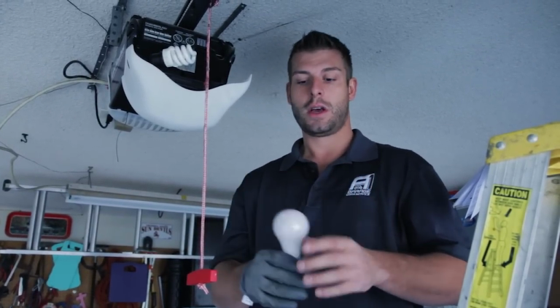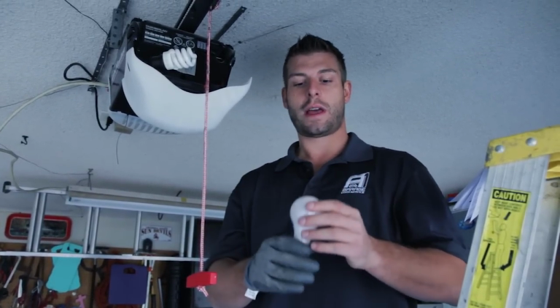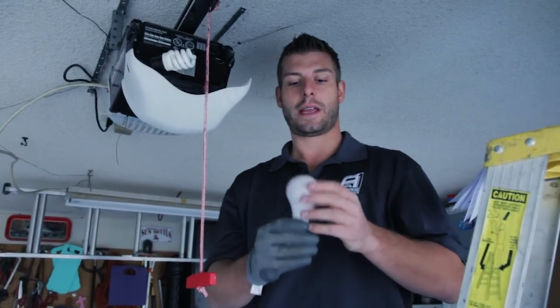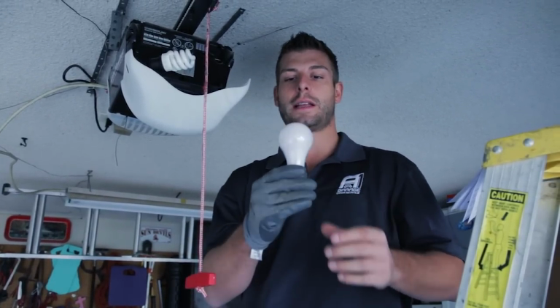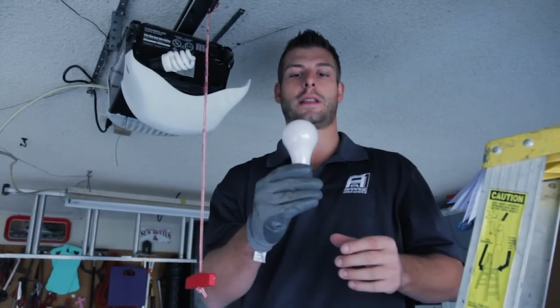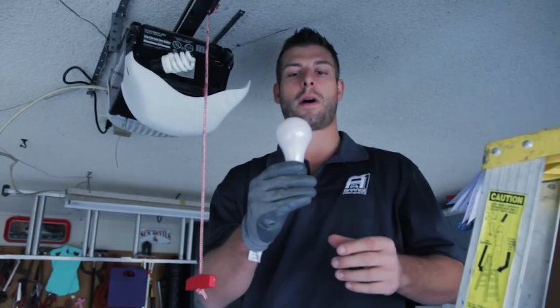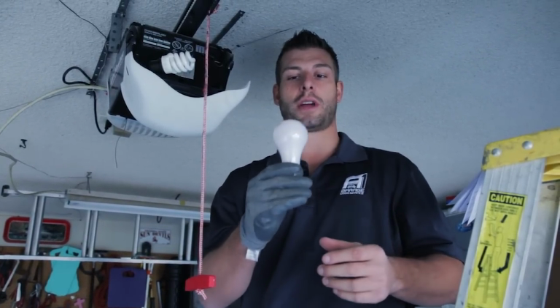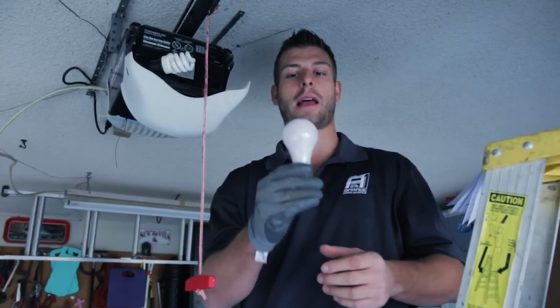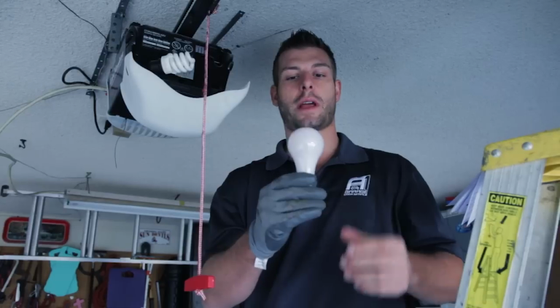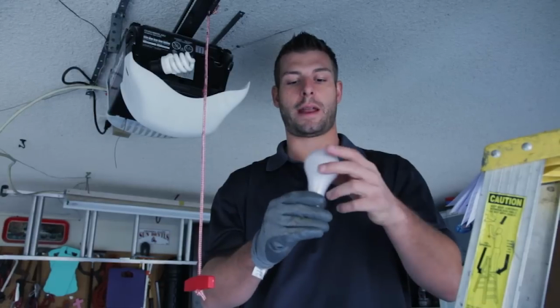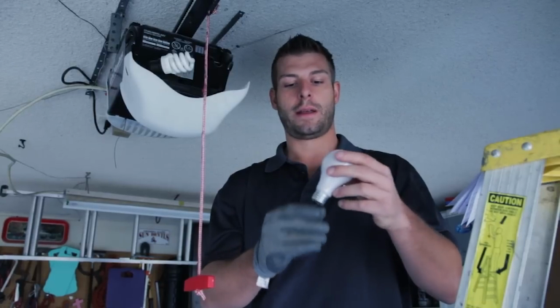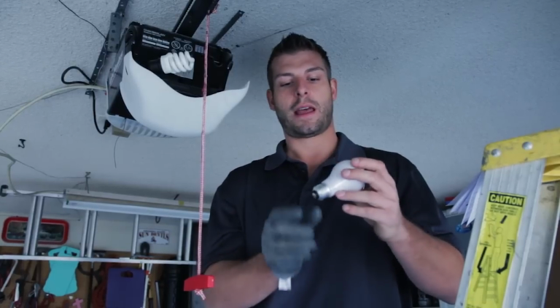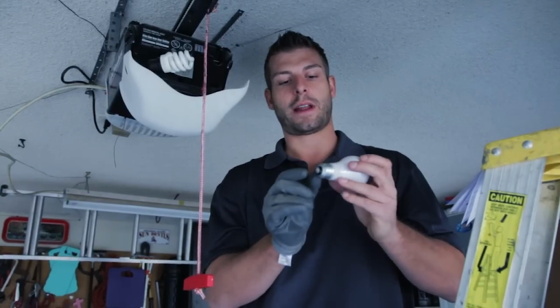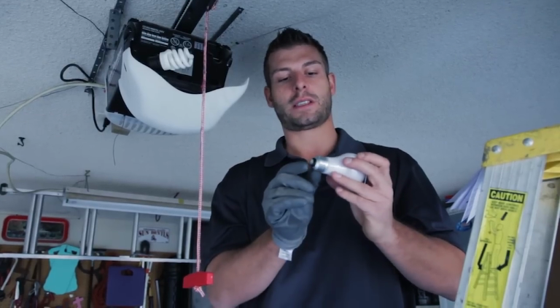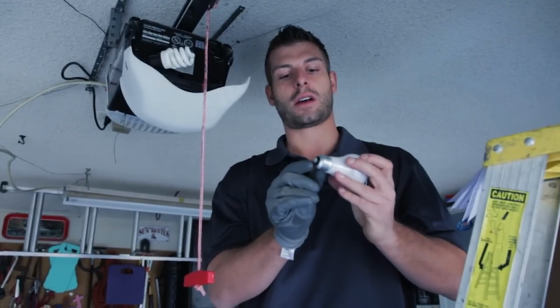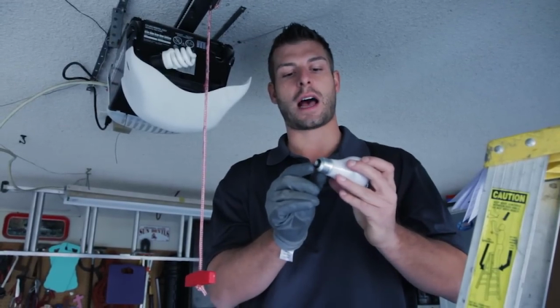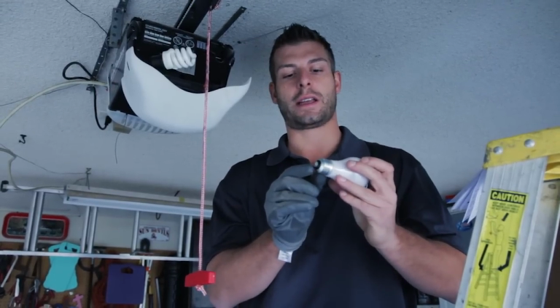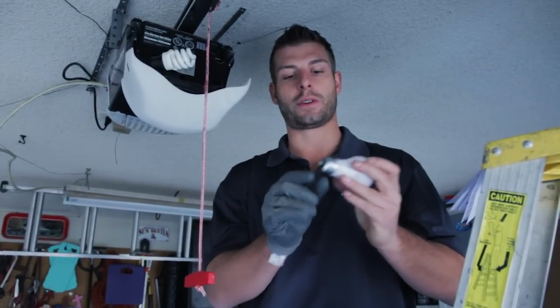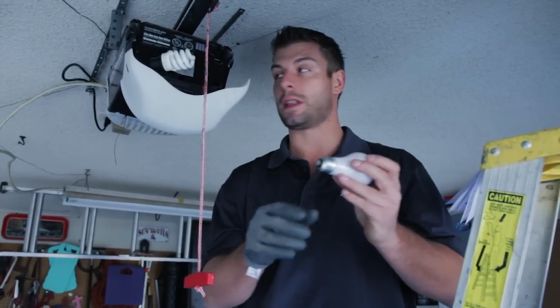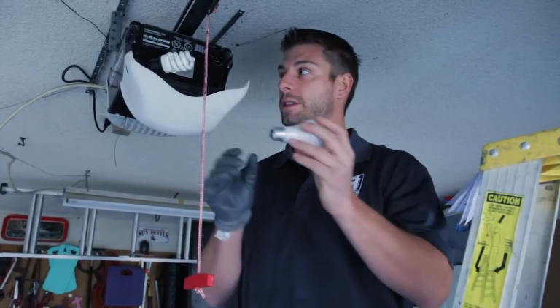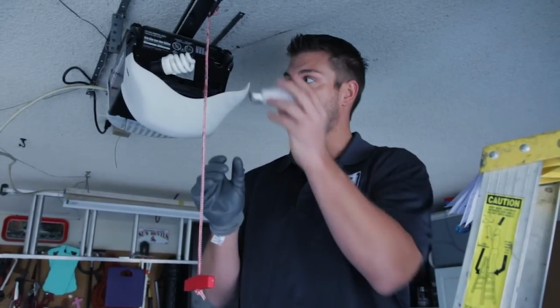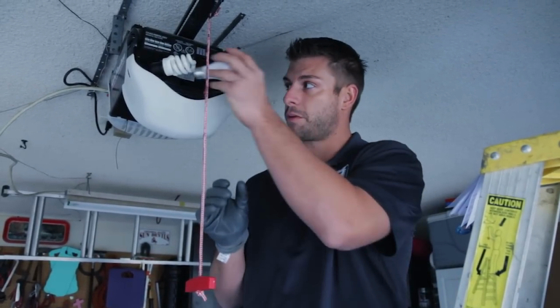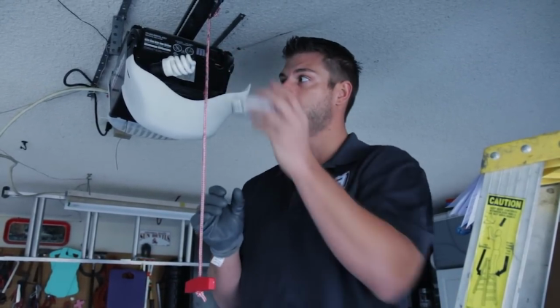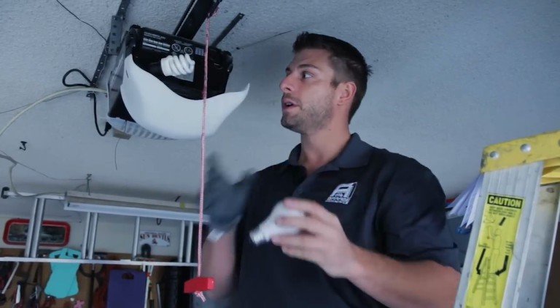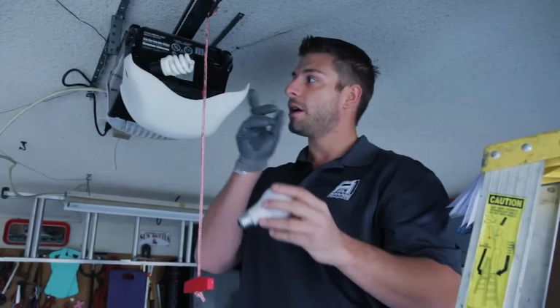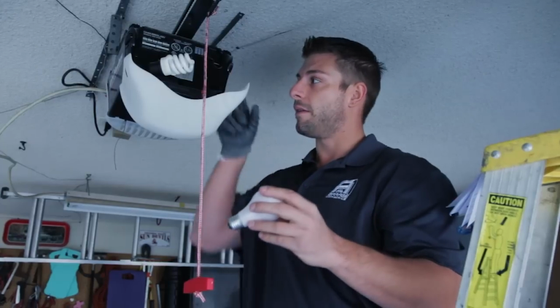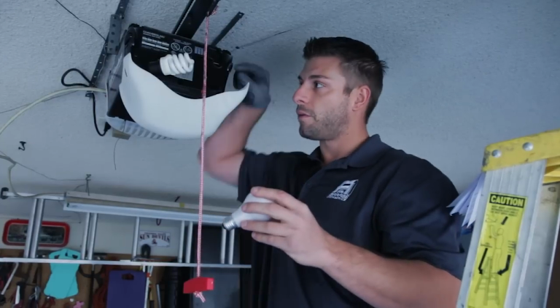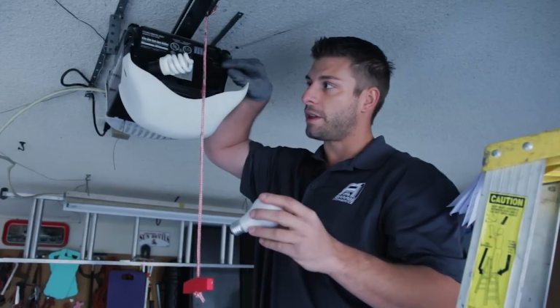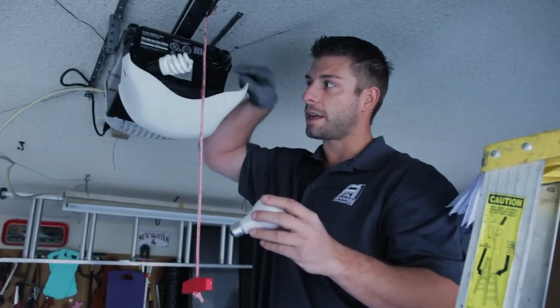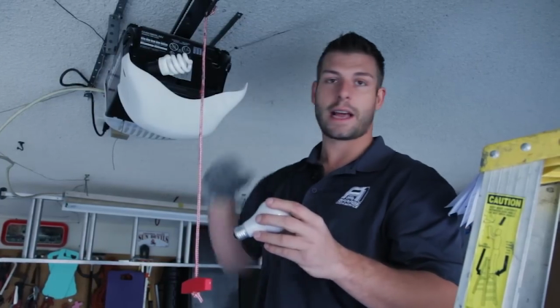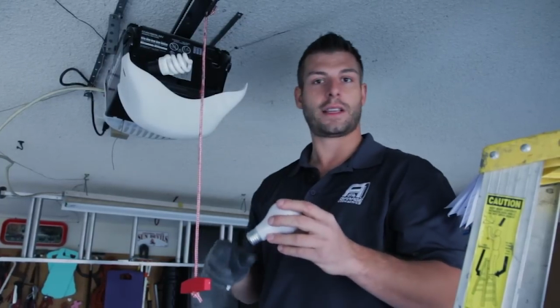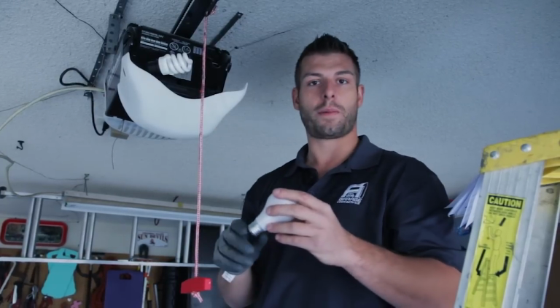We have an incandescent light bulb, which I highly recommend. It has a nice long socket here, which allows it to reach the root of where the socket connects in the opener.